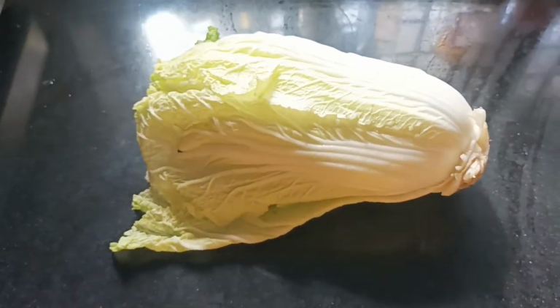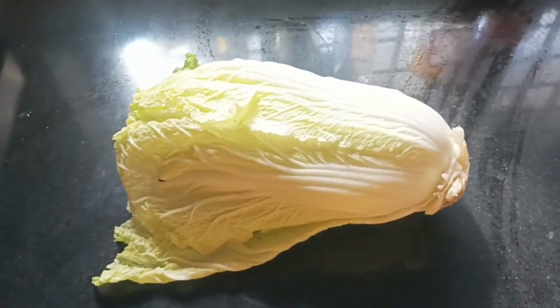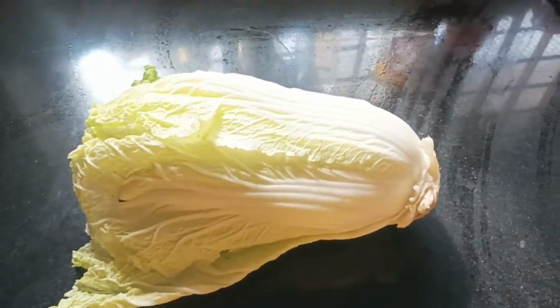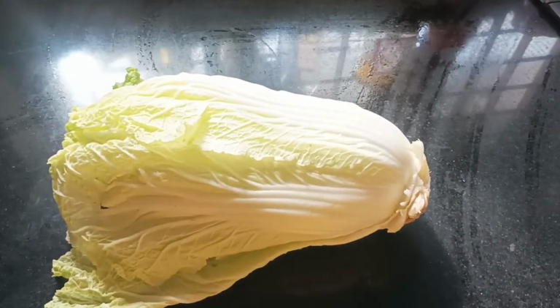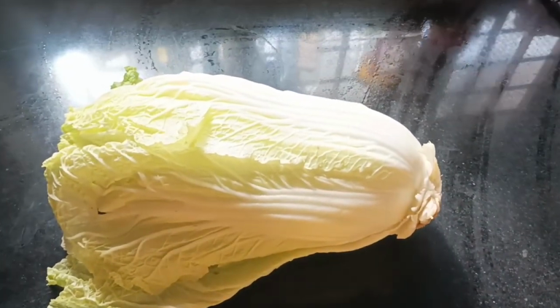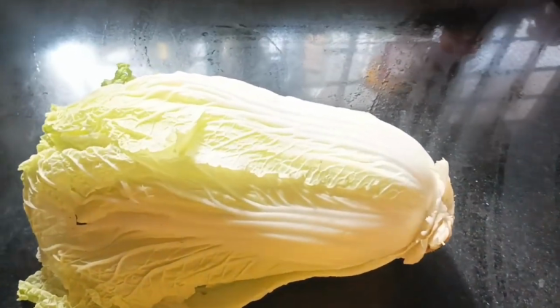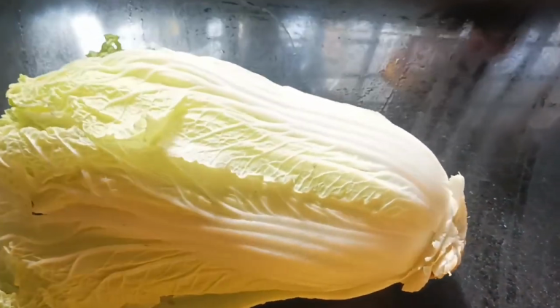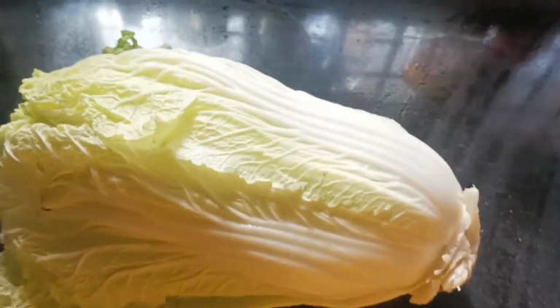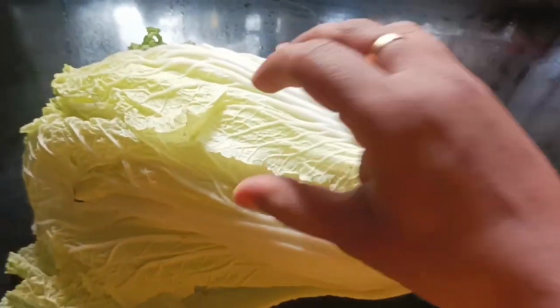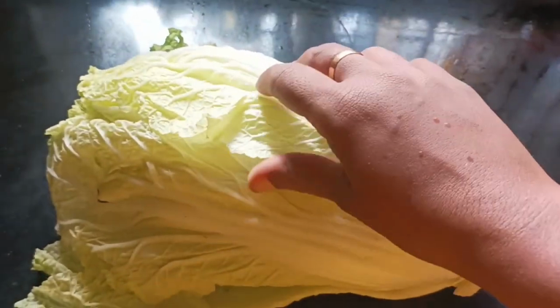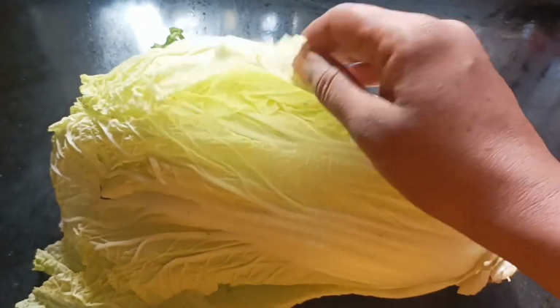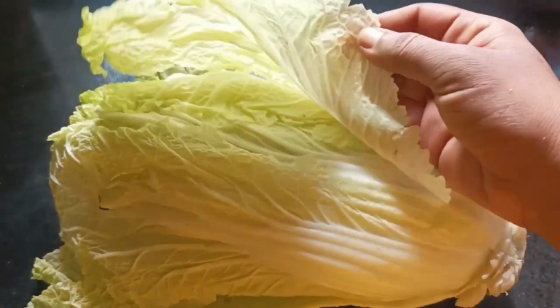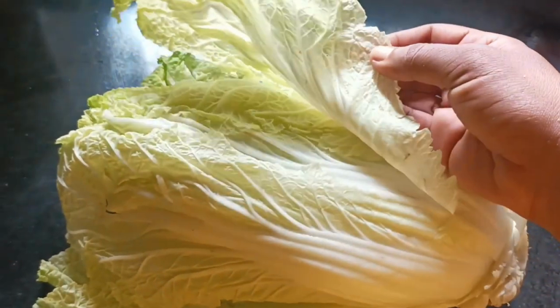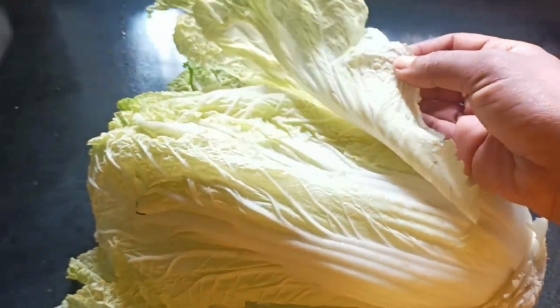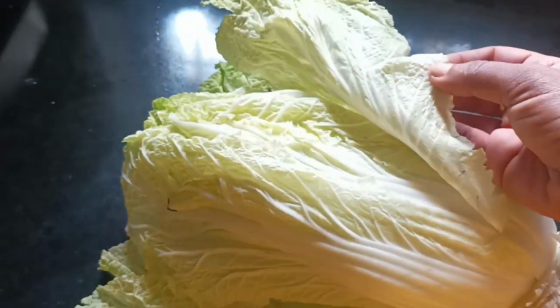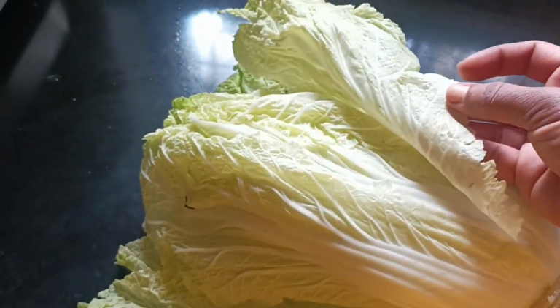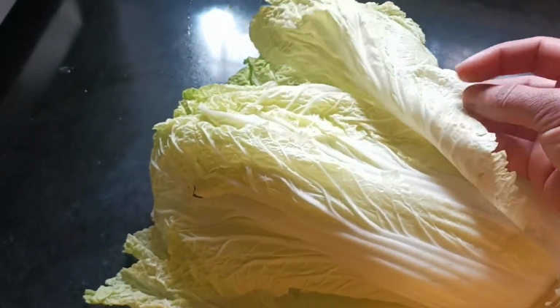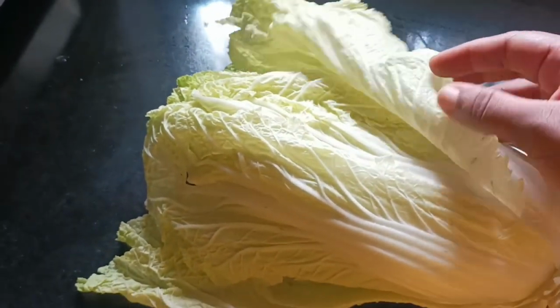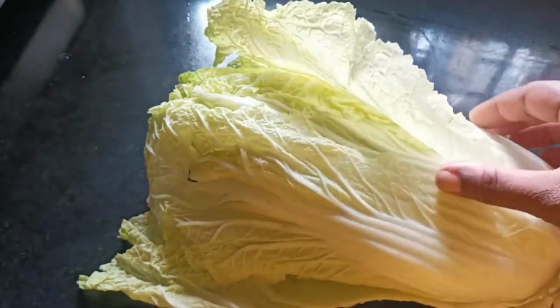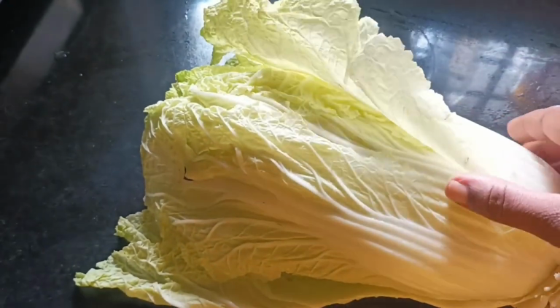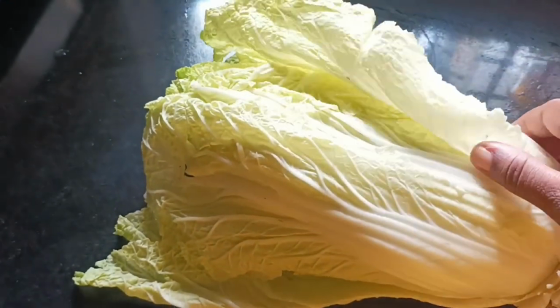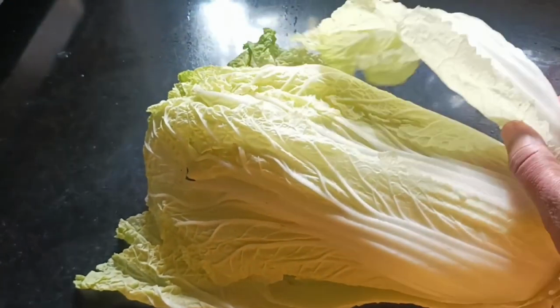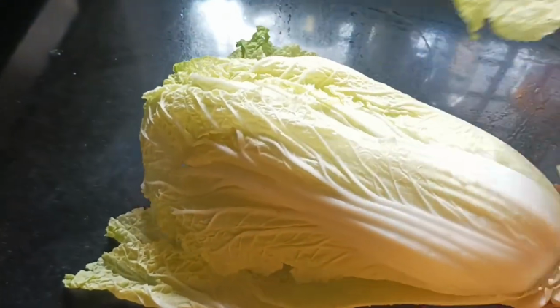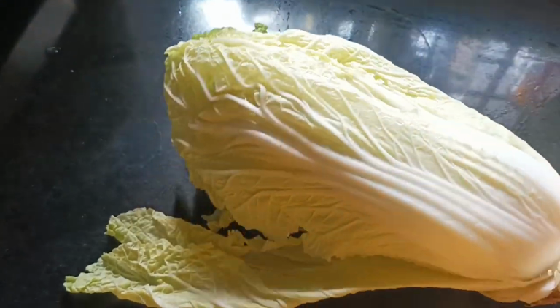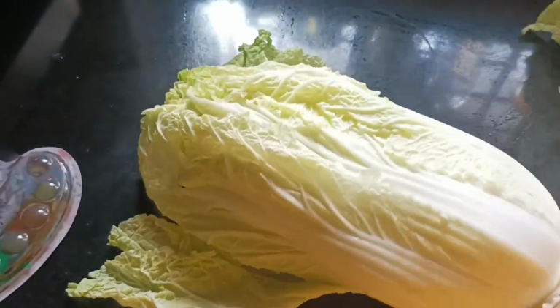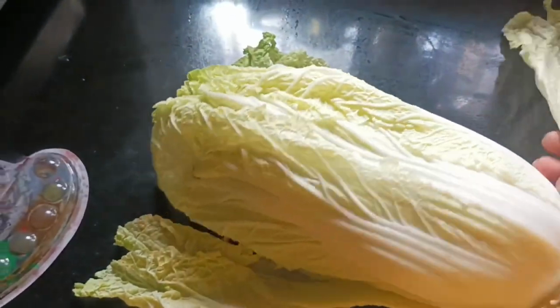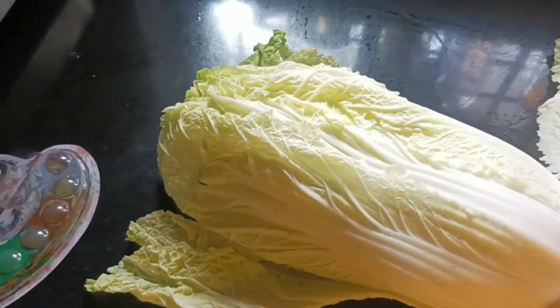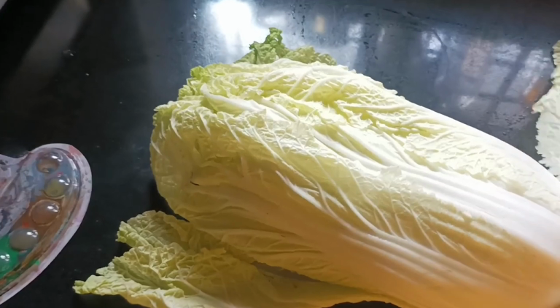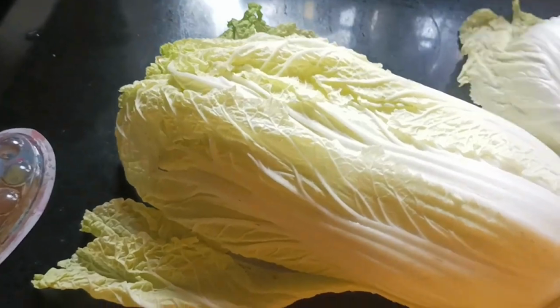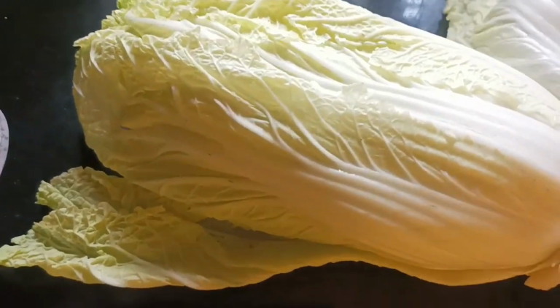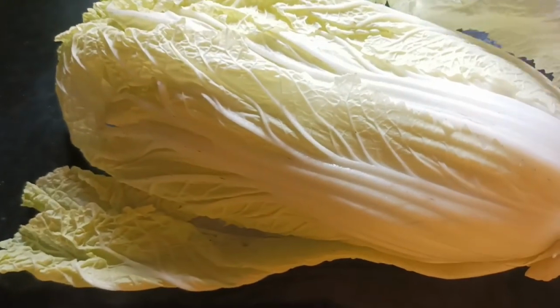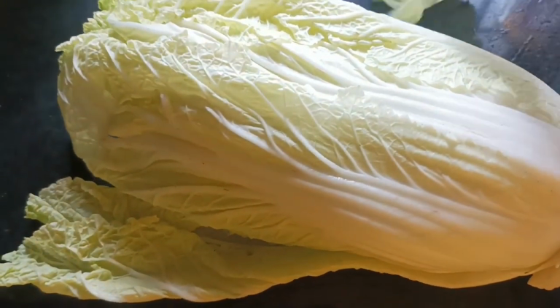It is a healthy salad recipe. Chinese cabbage is a healthy salad recipe. It is a vegetable that is healthy and rich in vitamin C.